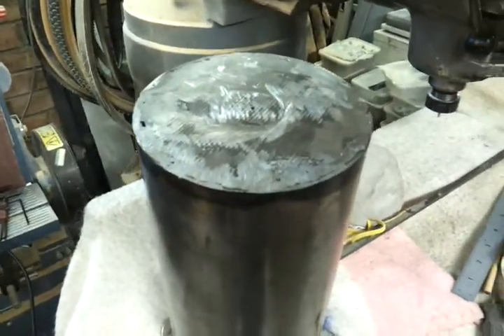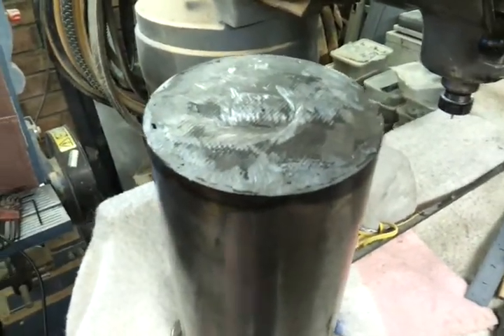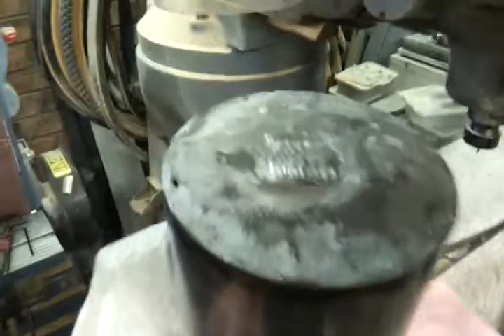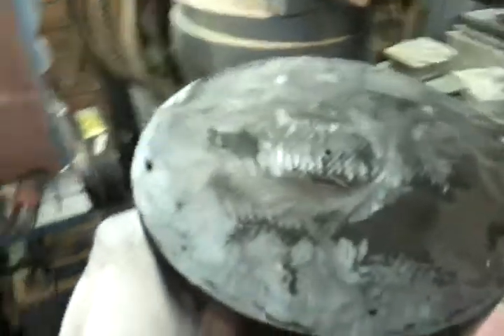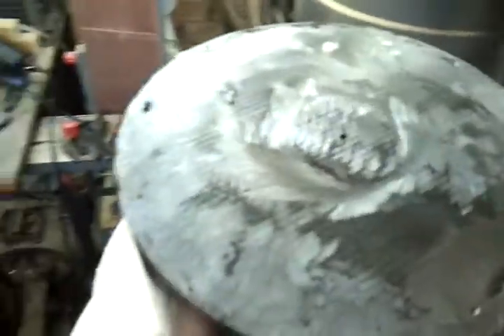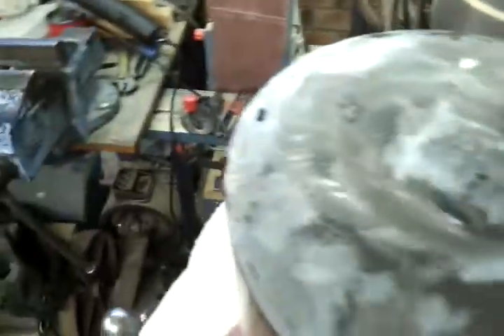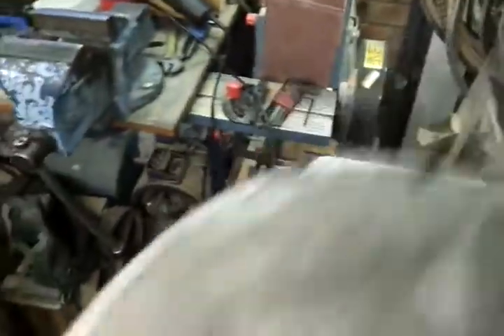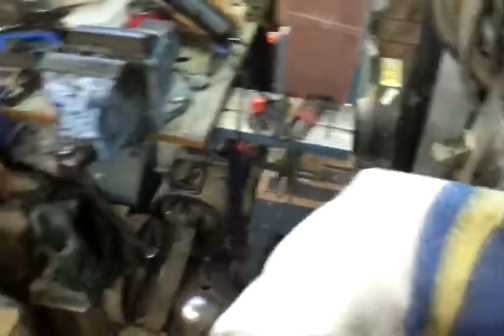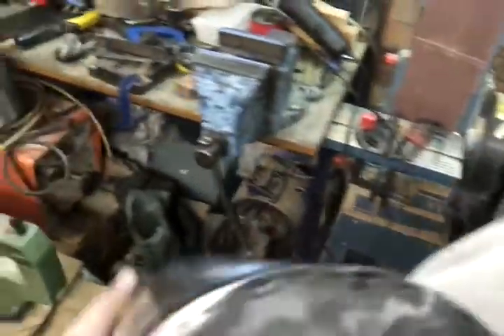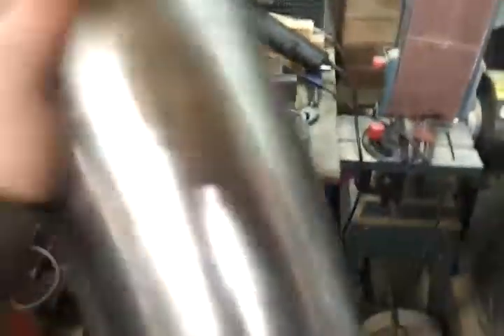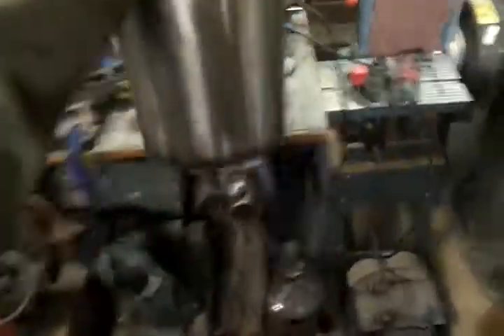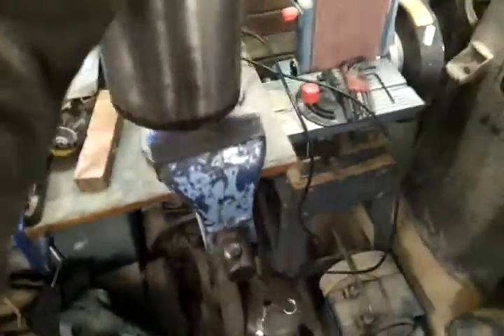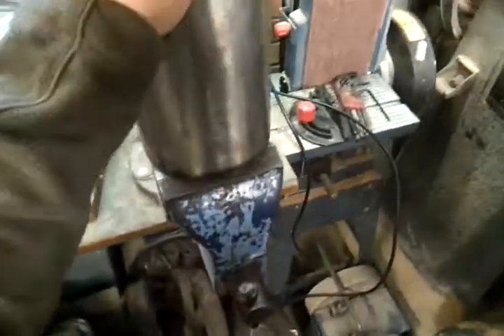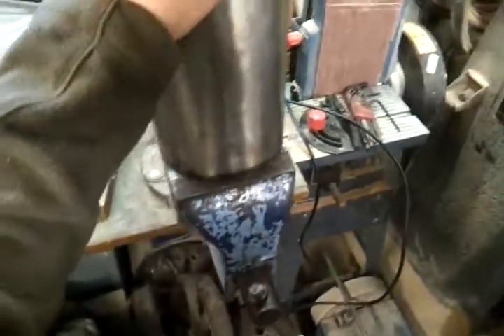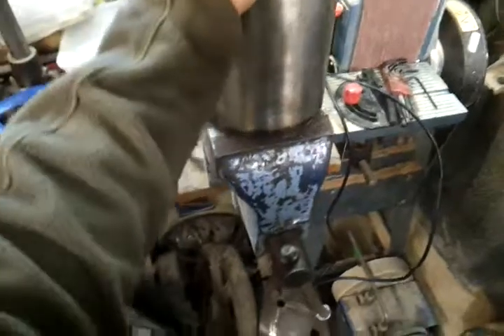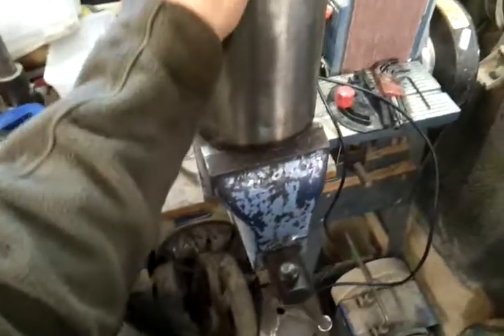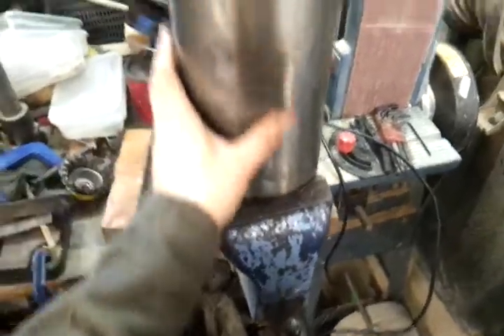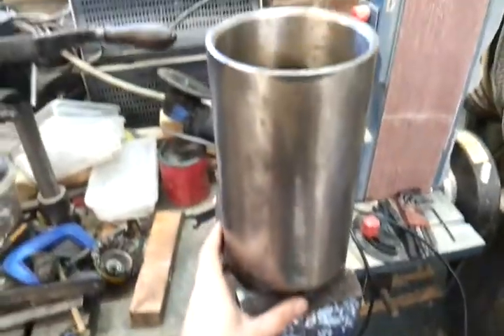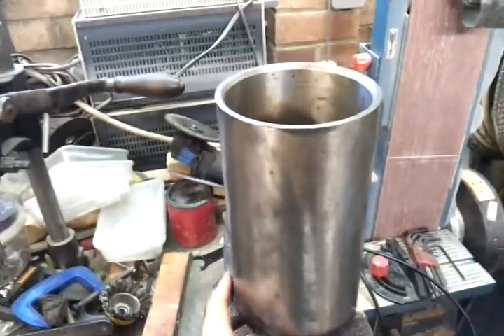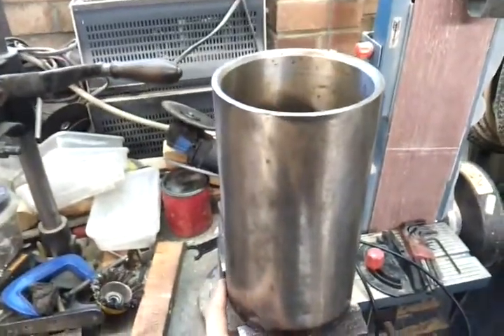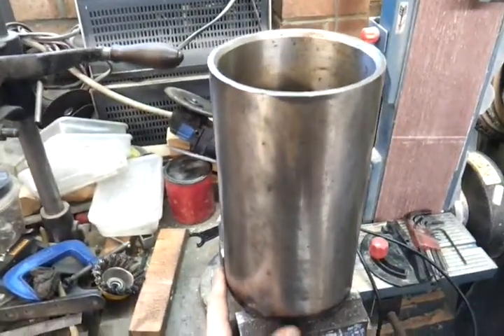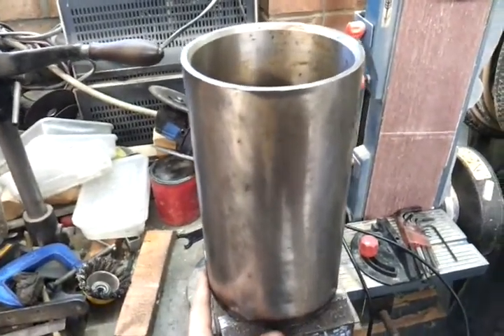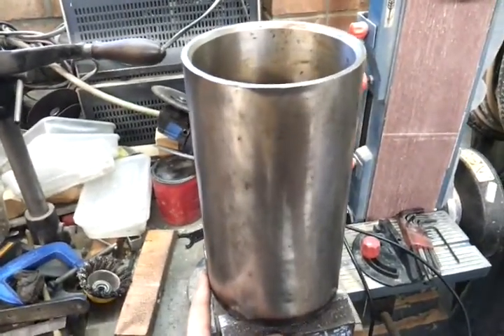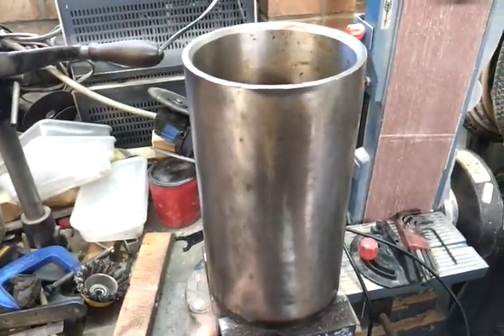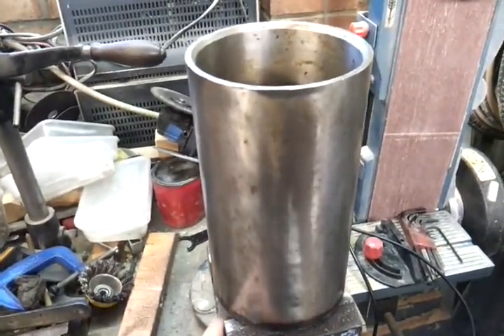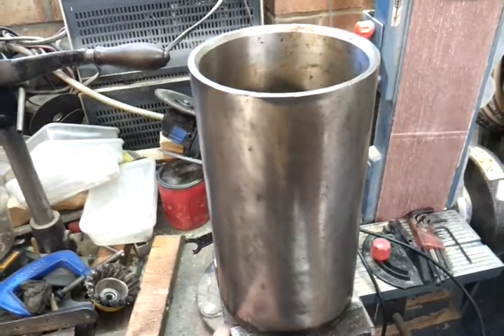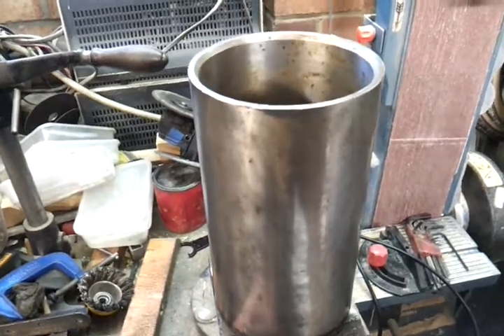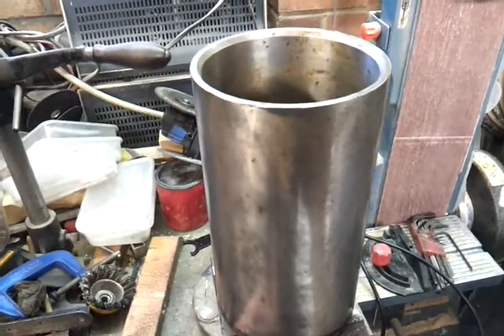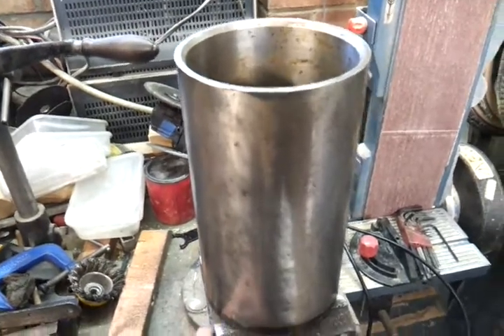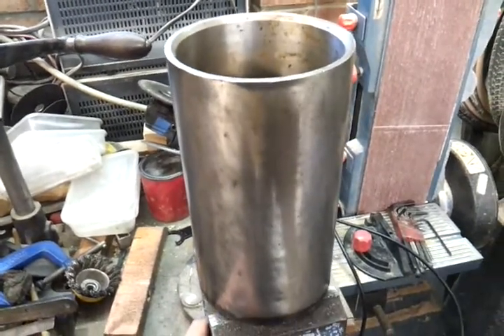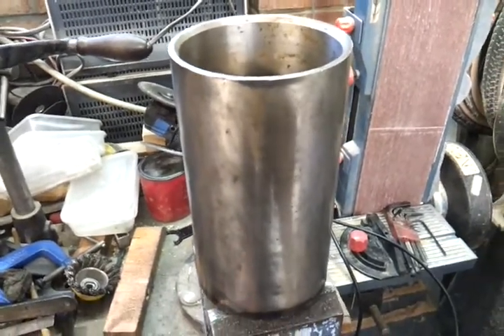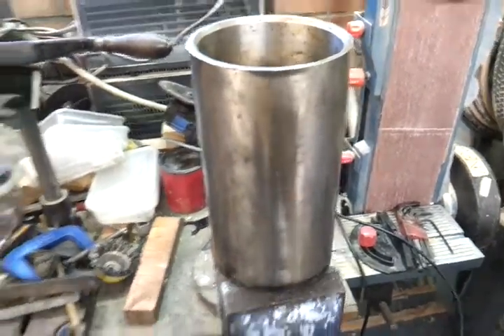The other good thing is it's heavy. I've weighed this thing and unfortunately it's coming out at about 15 kilos, which is quite a weight to lift, and that's before you start melting anything inside it.